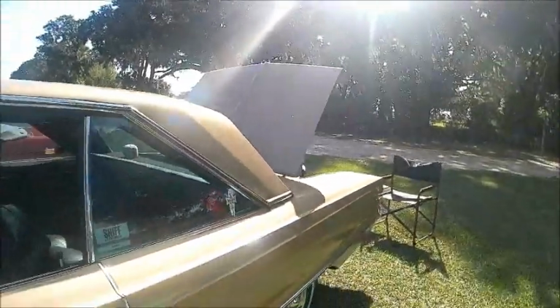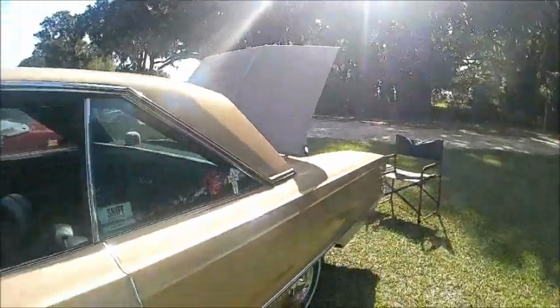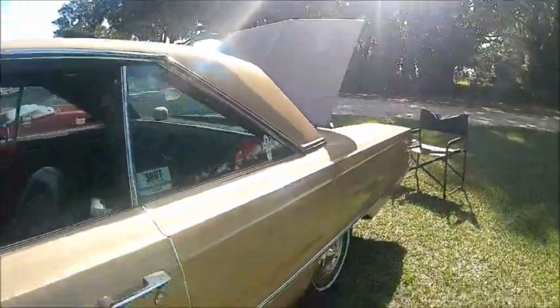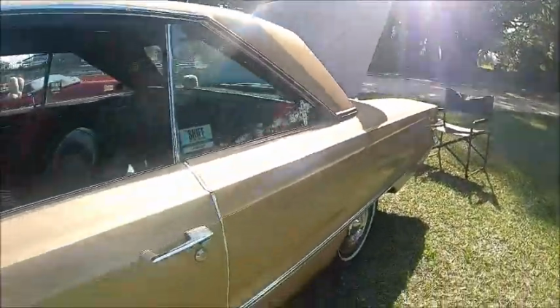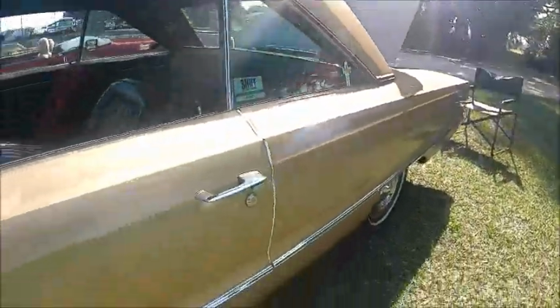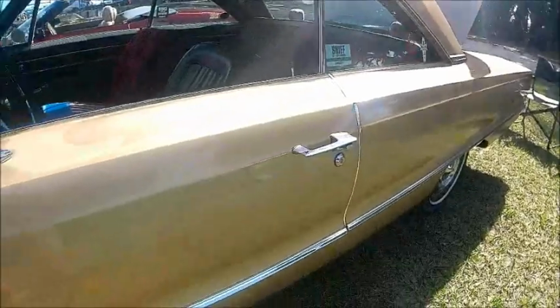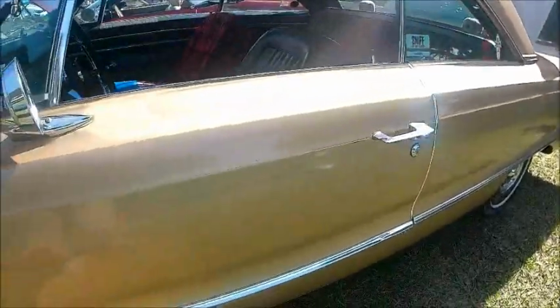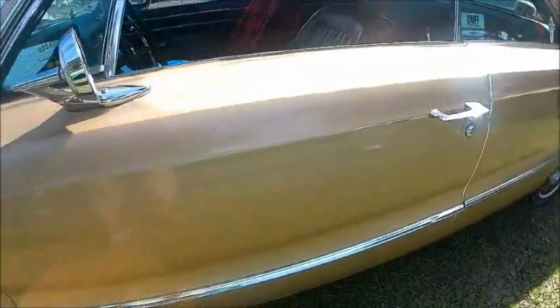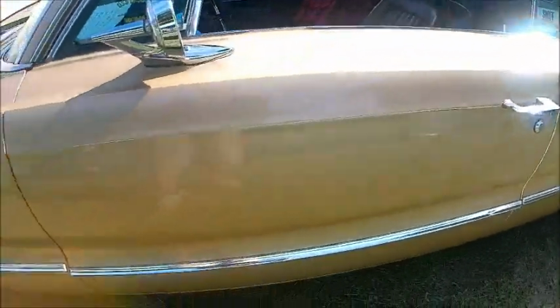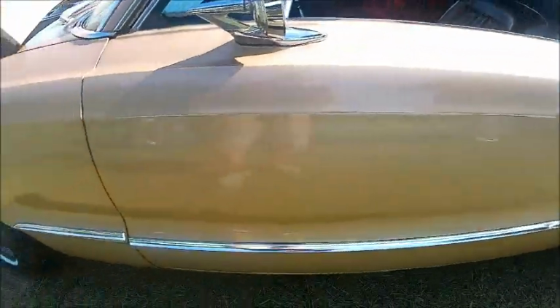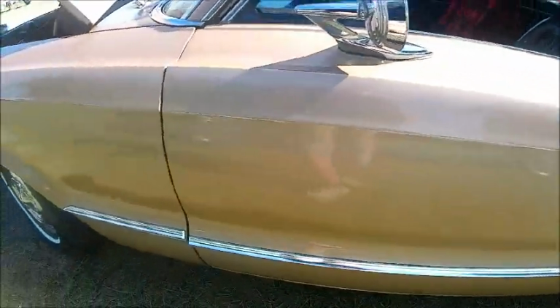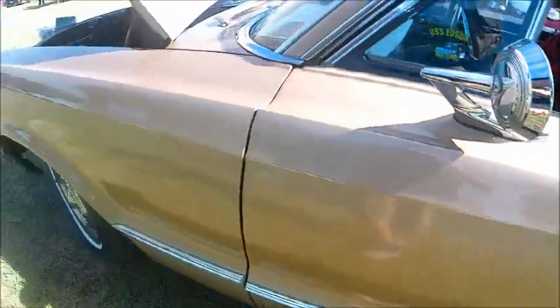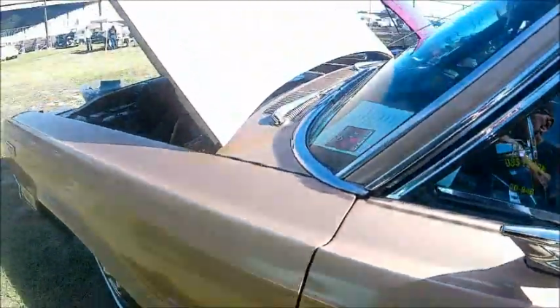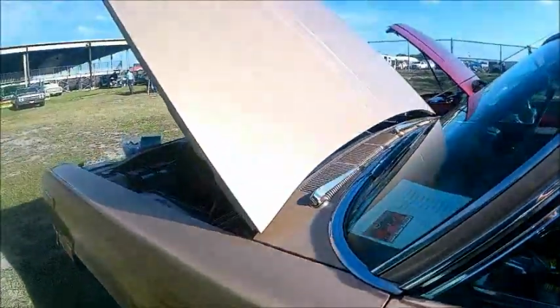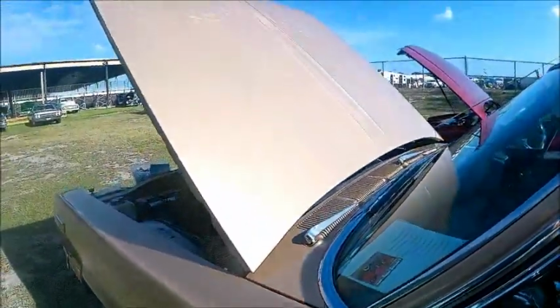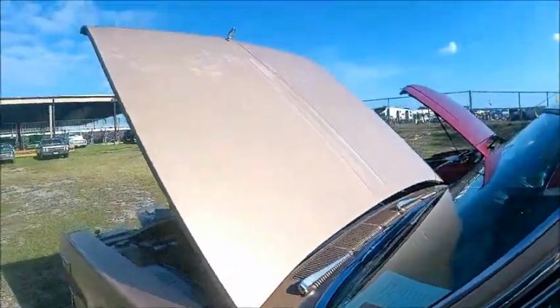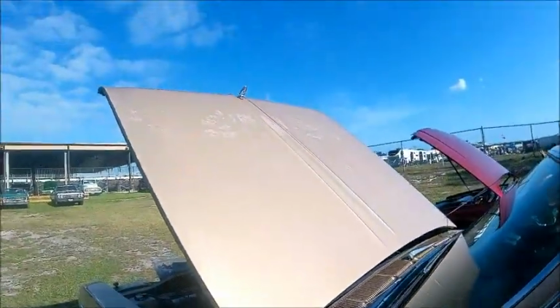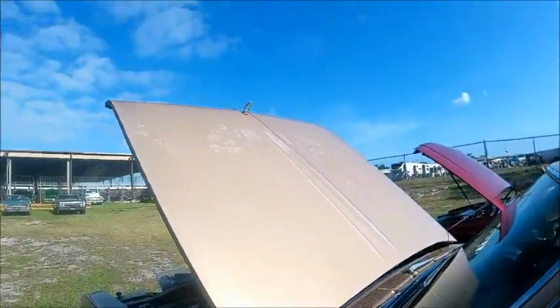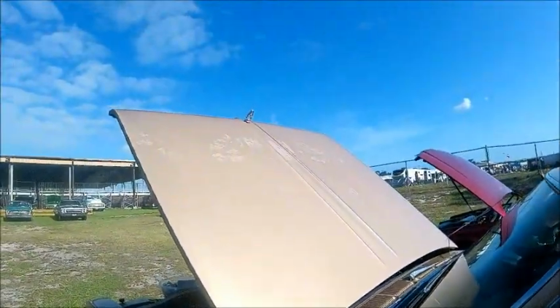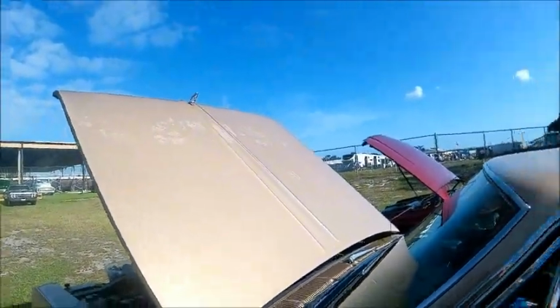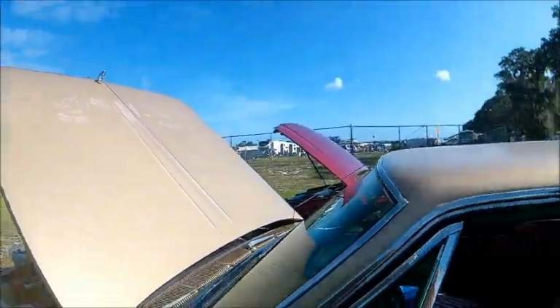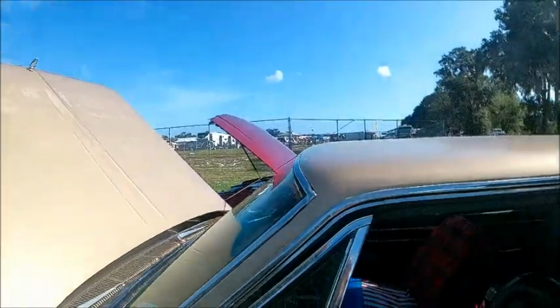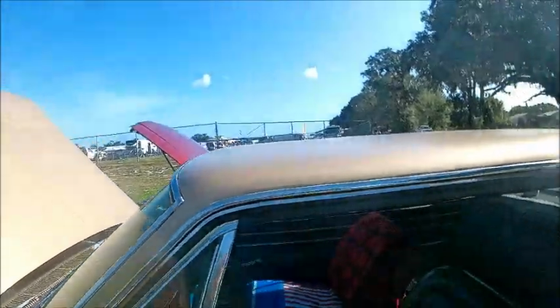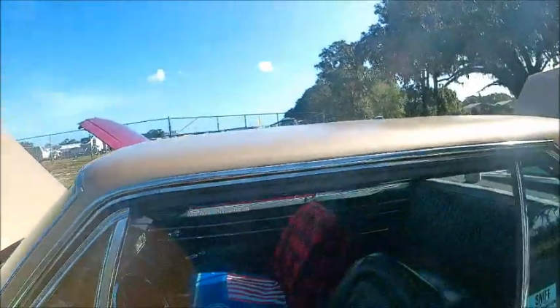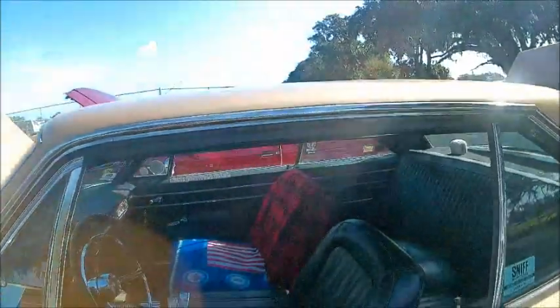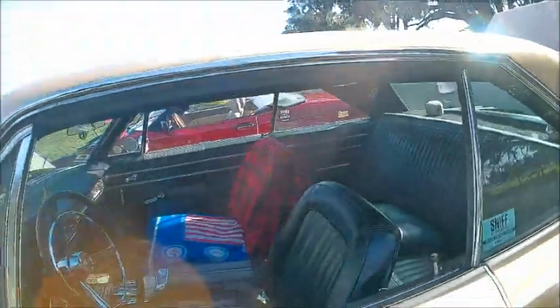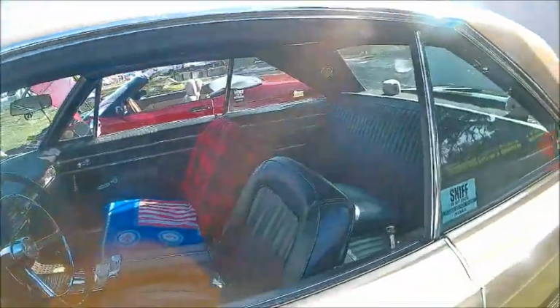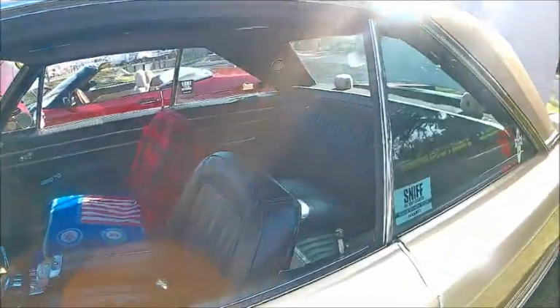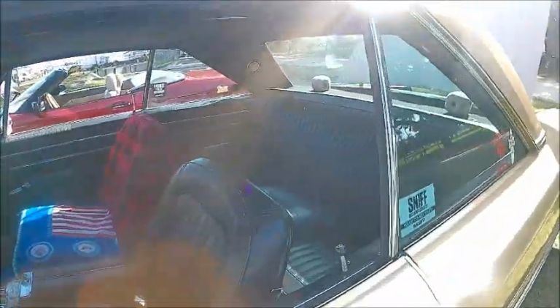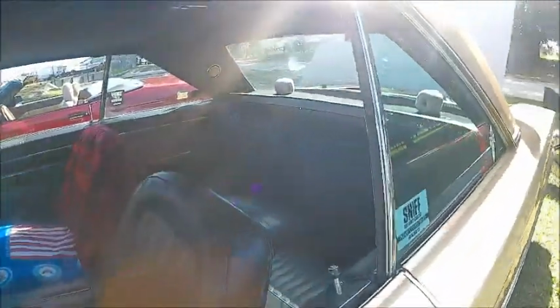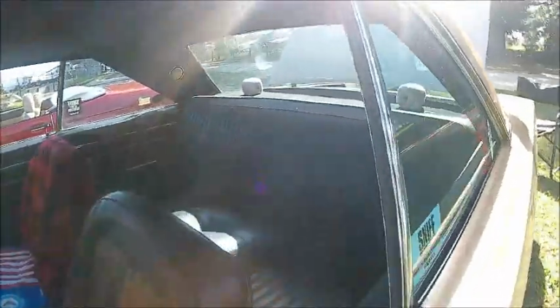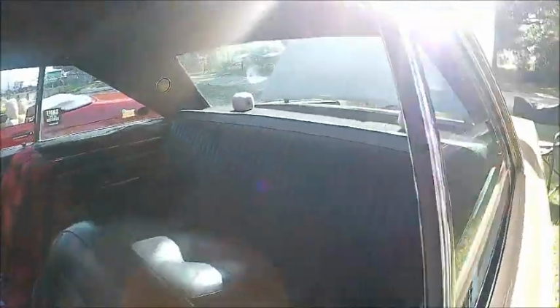I always like that roofline, particularly the C-pillar back there — gives you the impression it might even be a convertible, but obviously it's not.